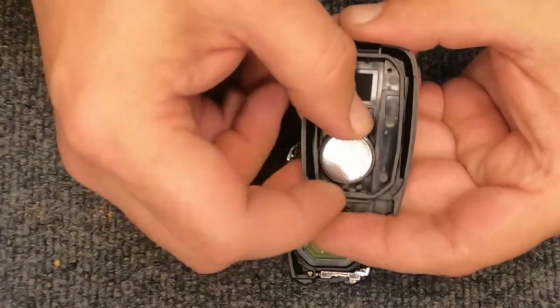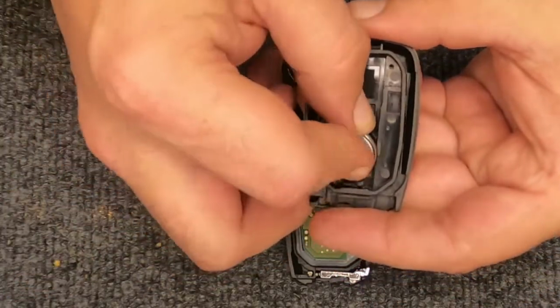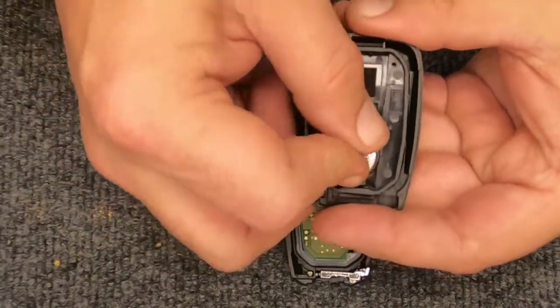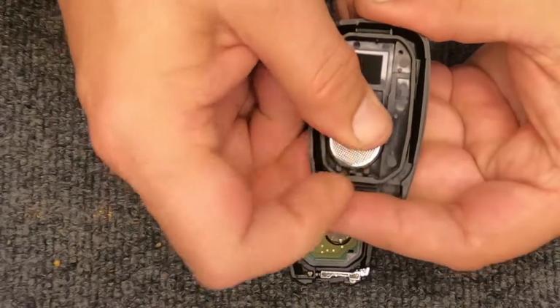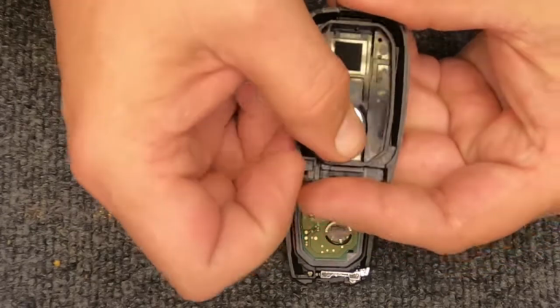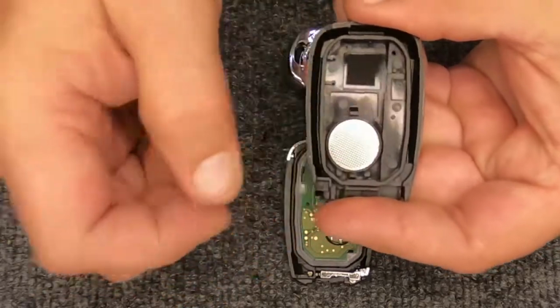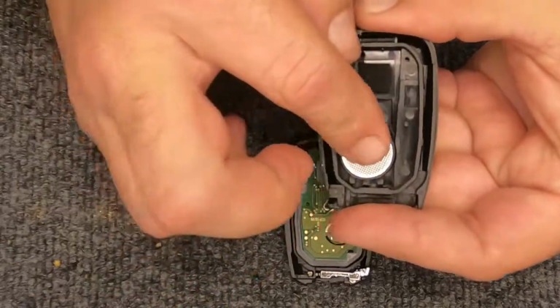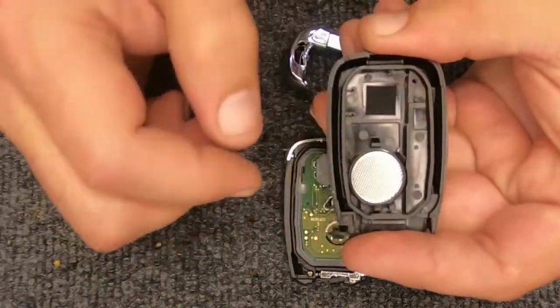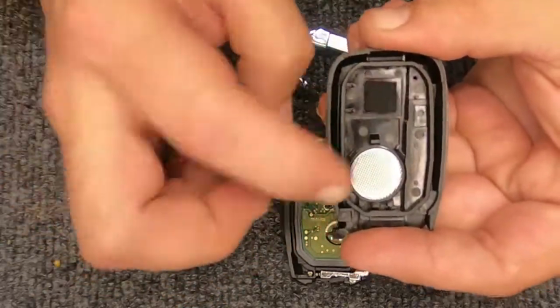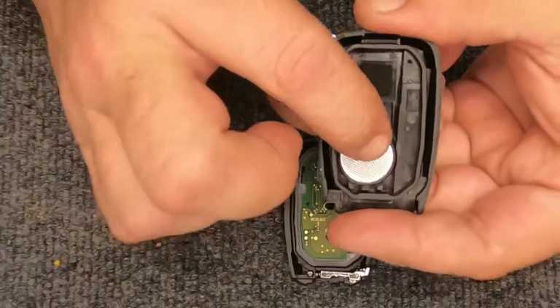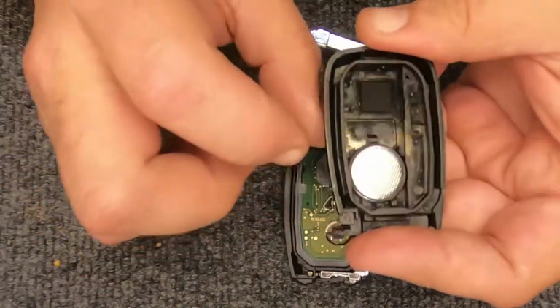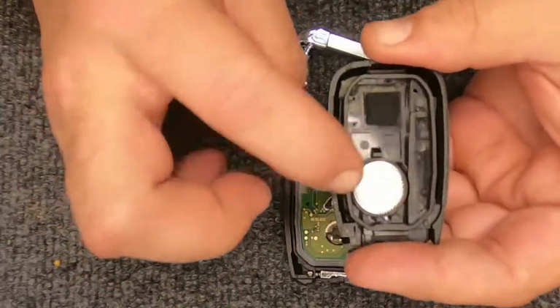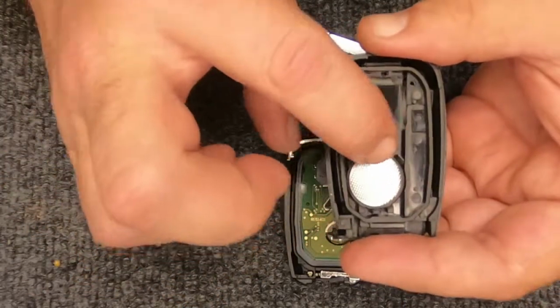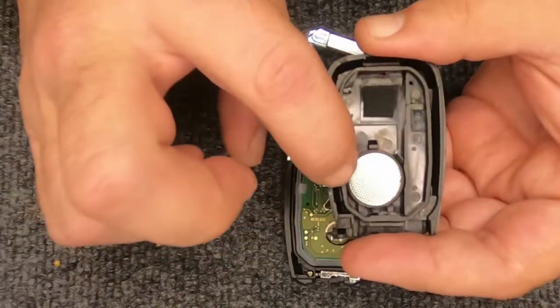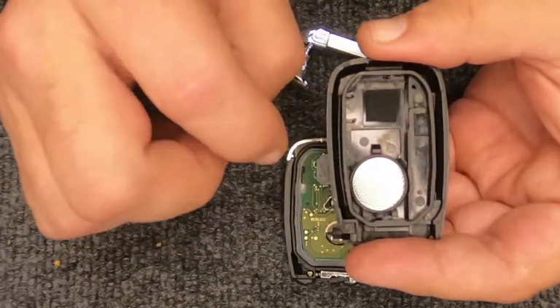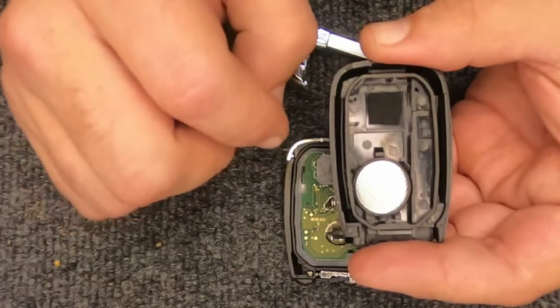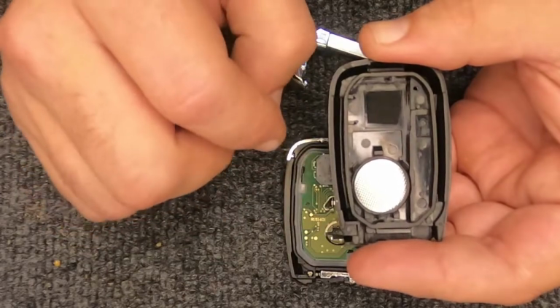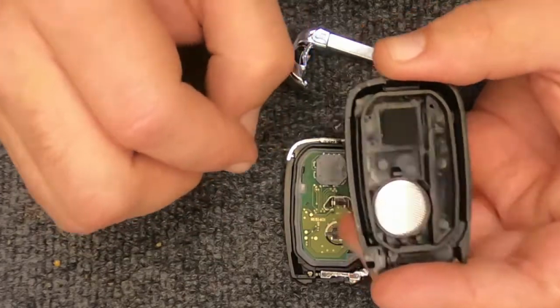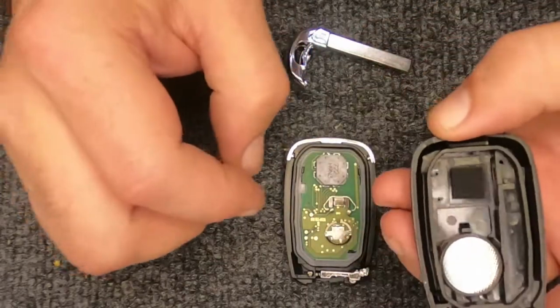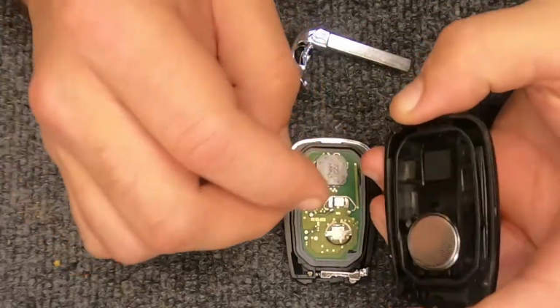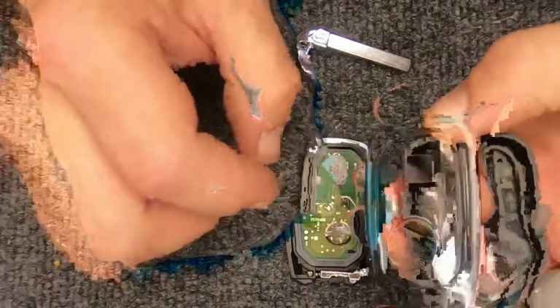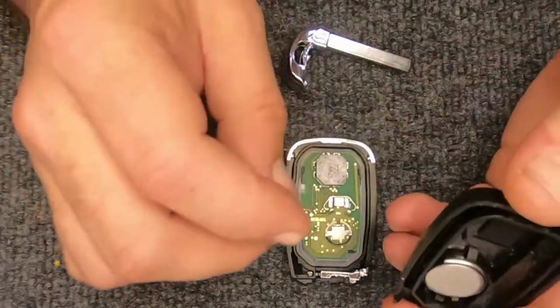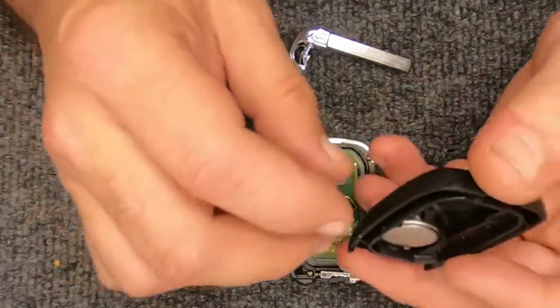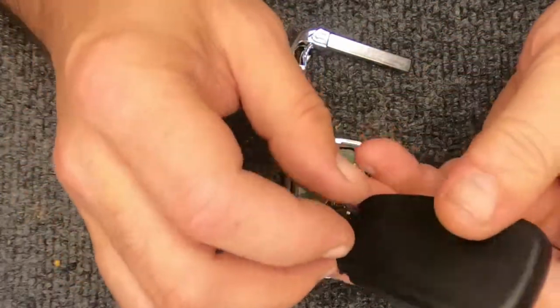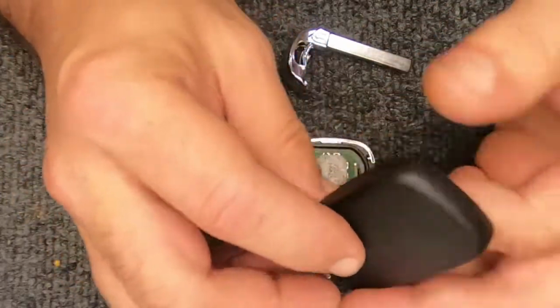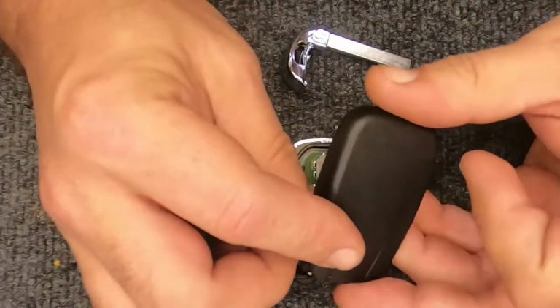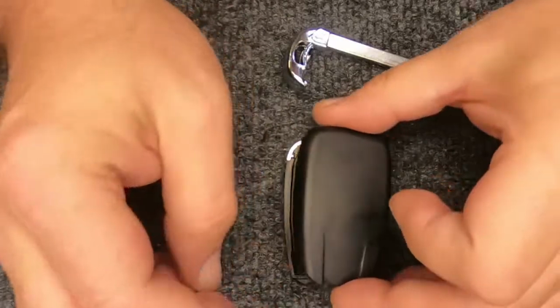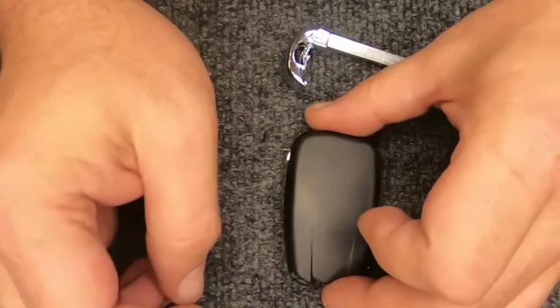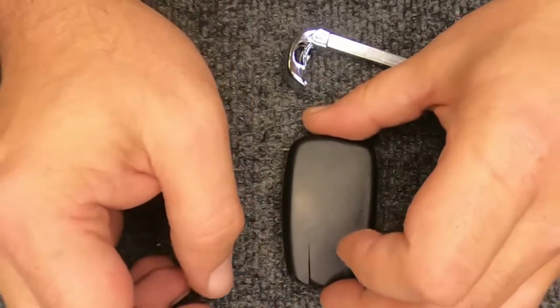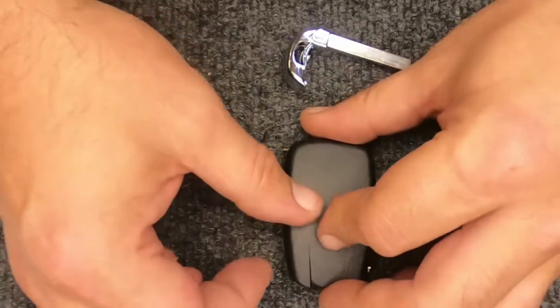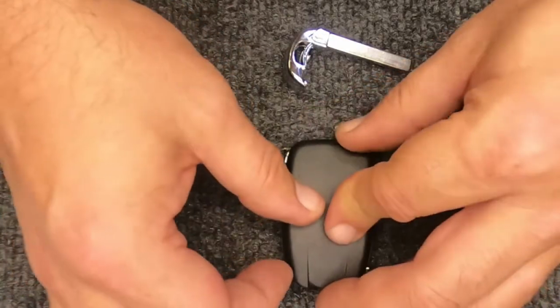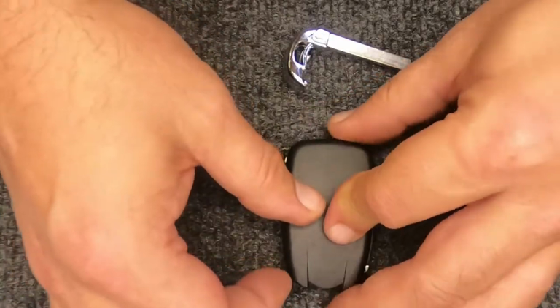Go ahead and put the new battery in, push down, and it will lock in with the little tabs on the sides. Then go ahead and flip your battery holder back into the remote.